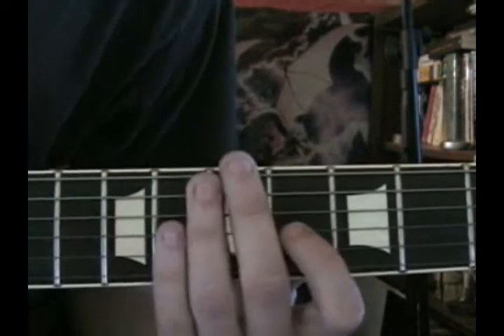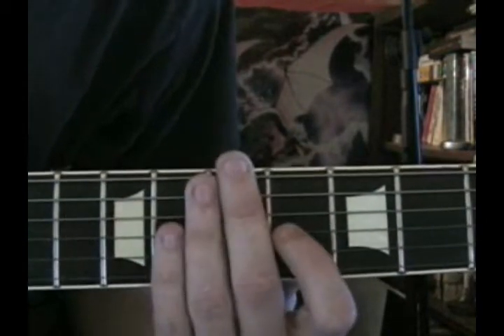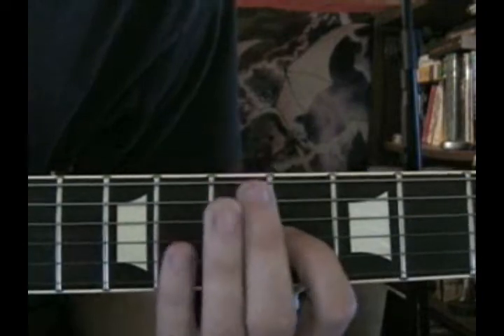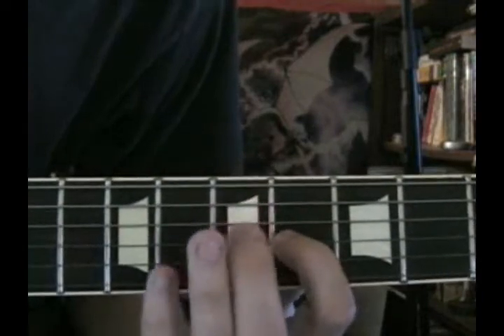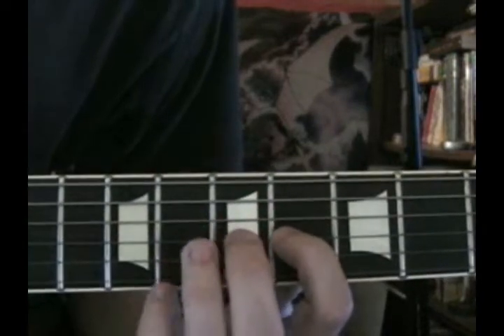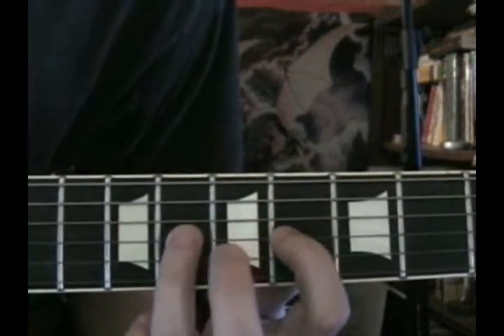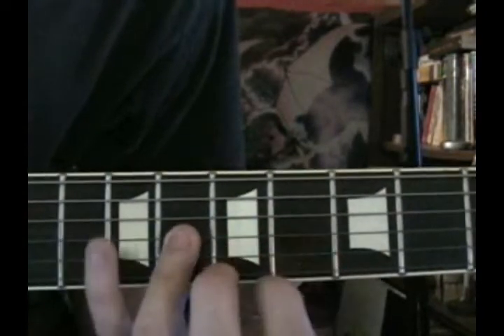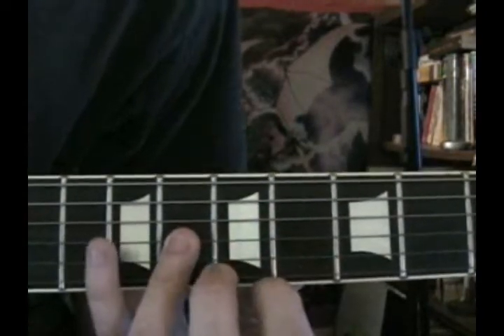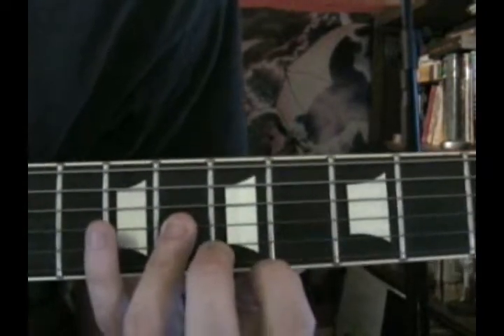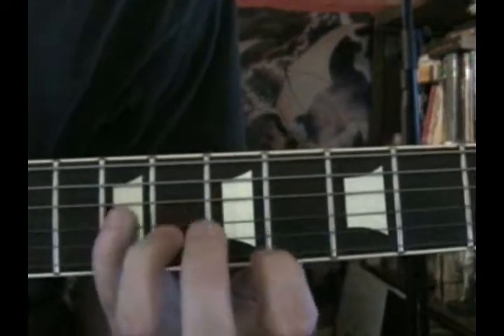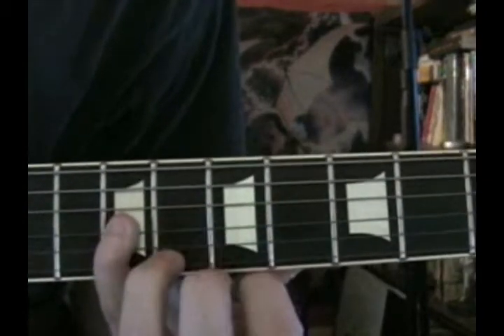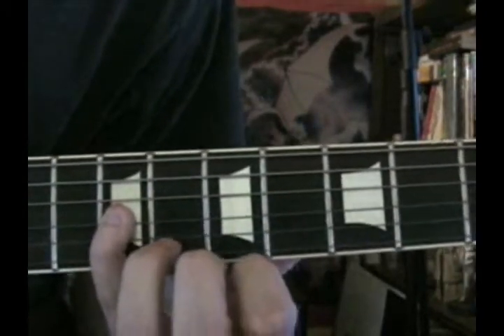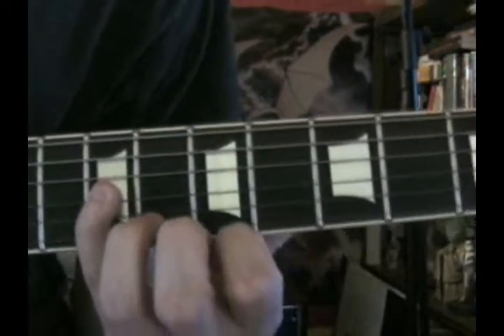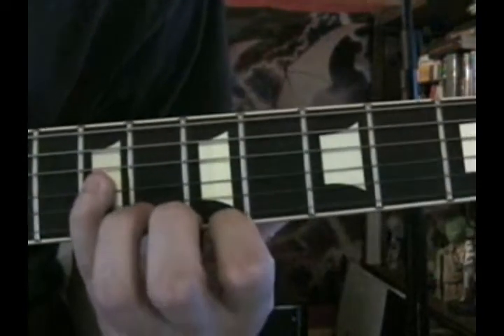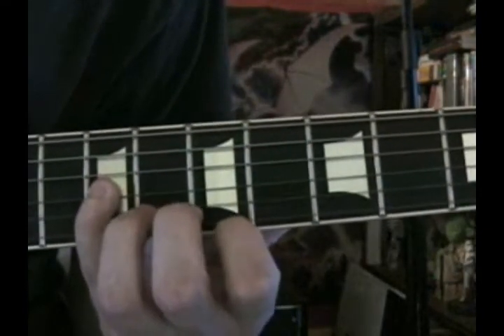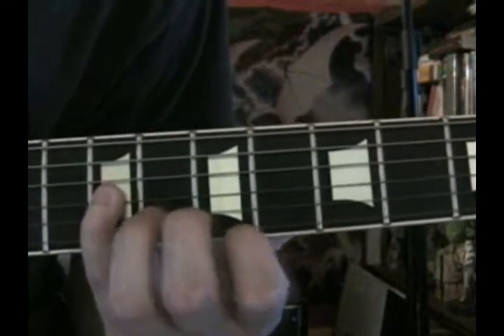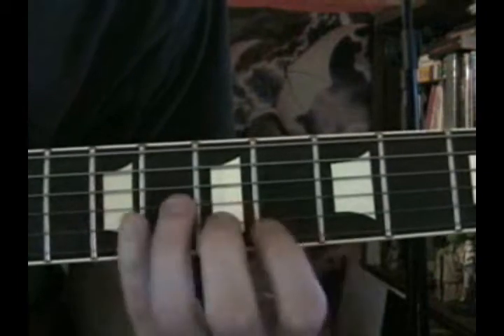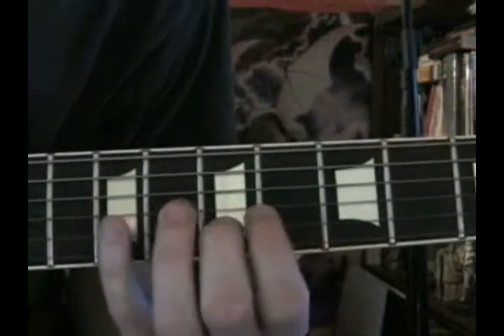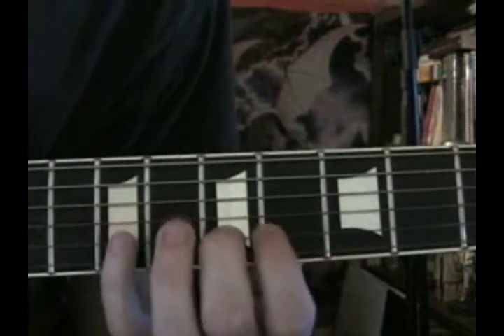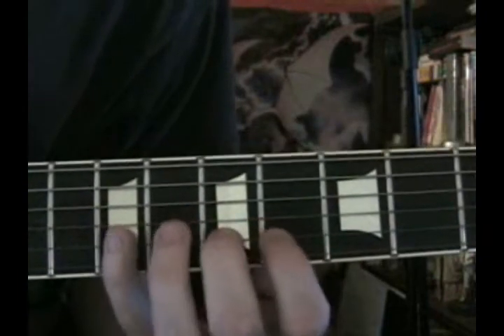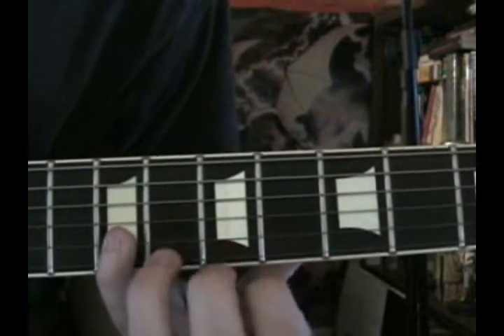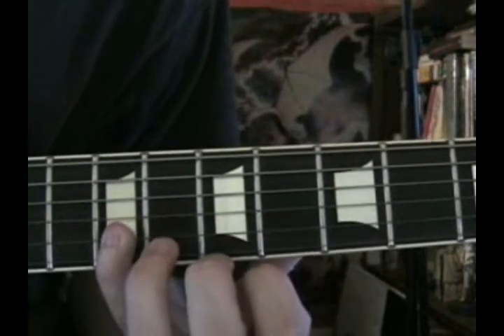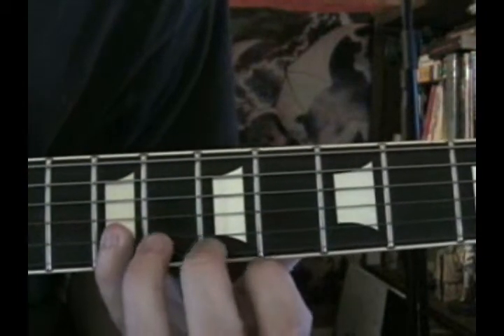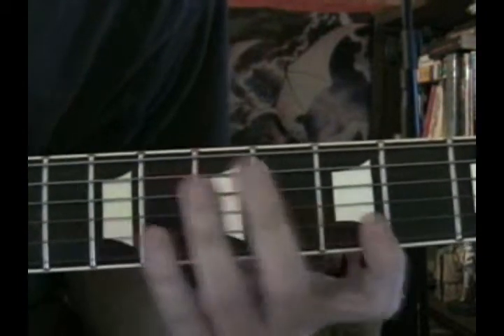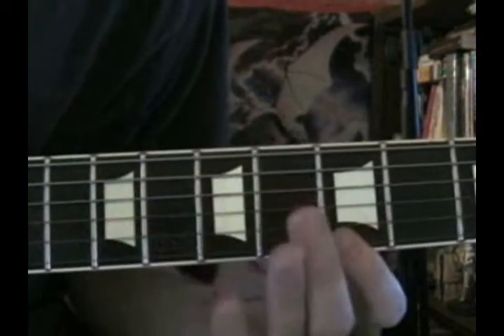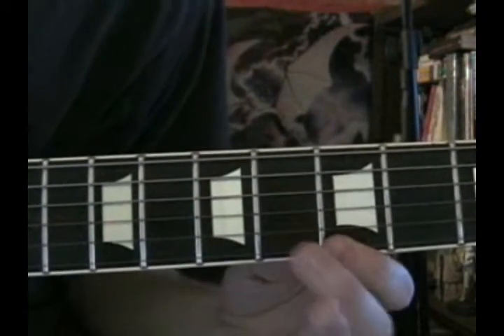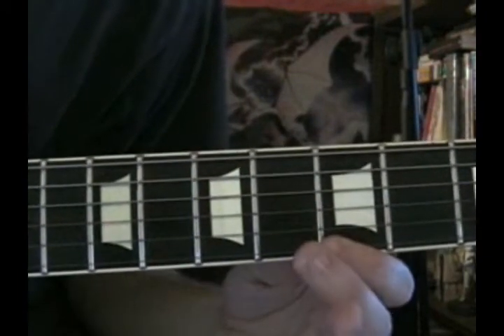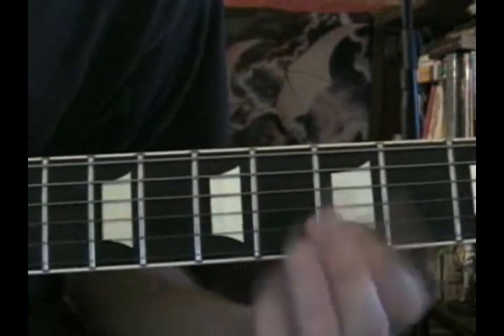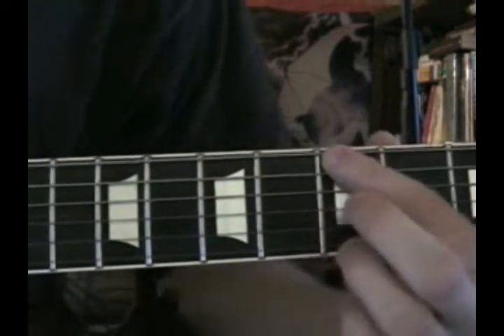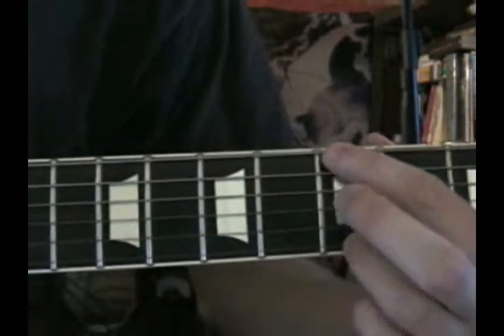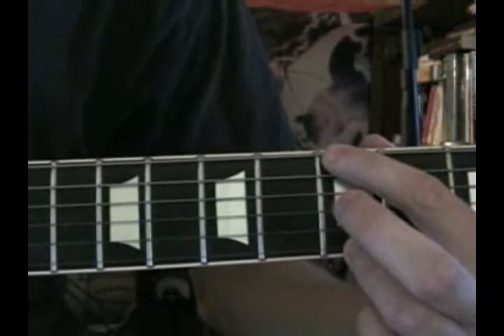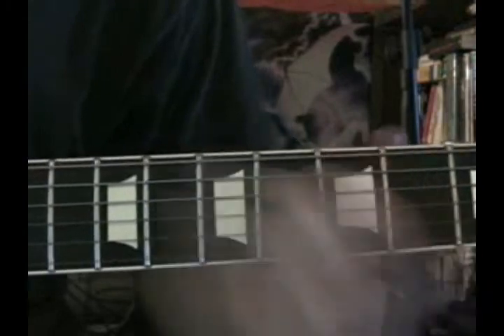Then 6th fret, 8th fret, 9th fret. Then 7th fret, 9th fret. And finally the 5th fret — which is your A.